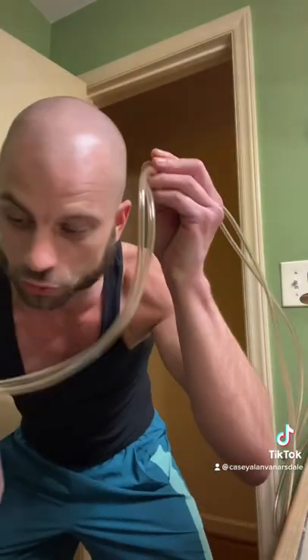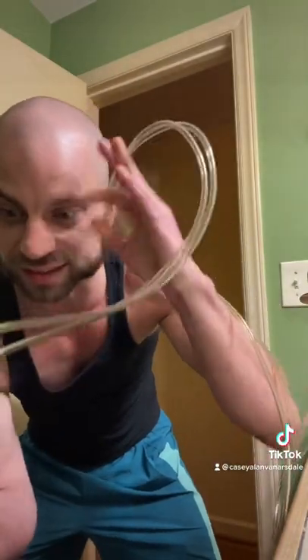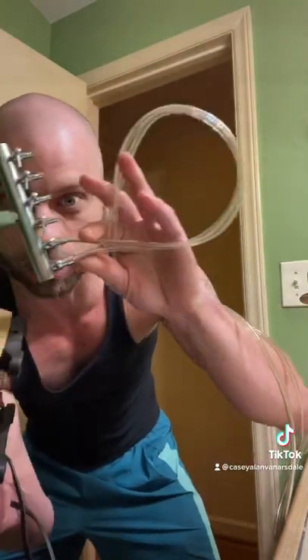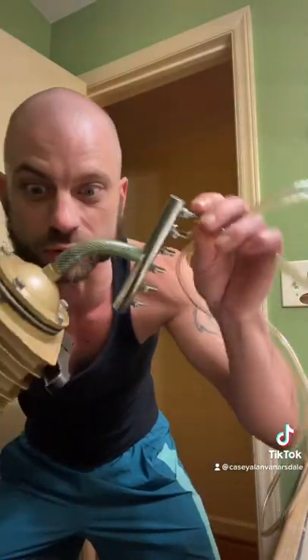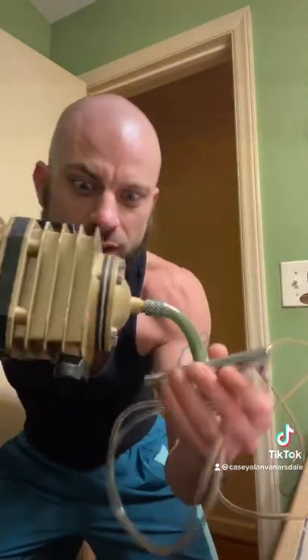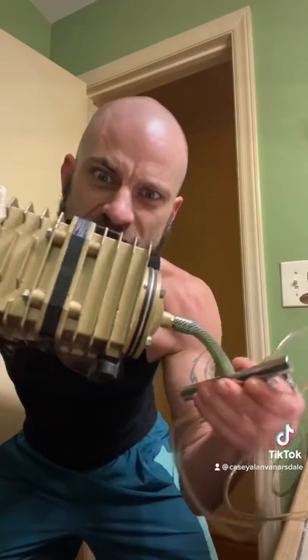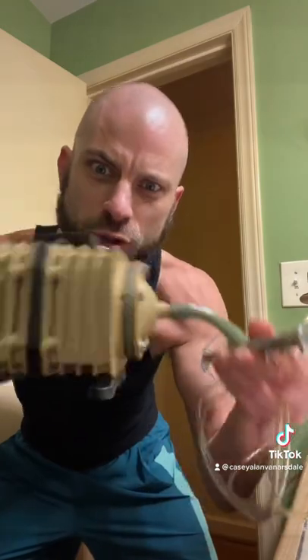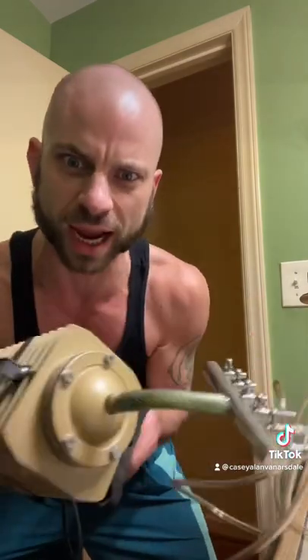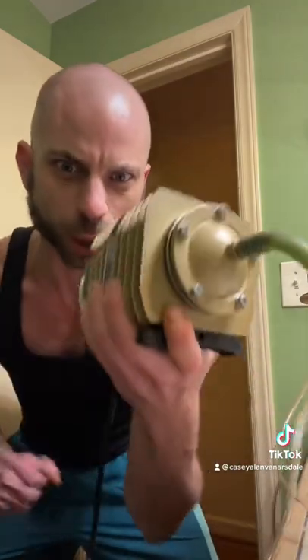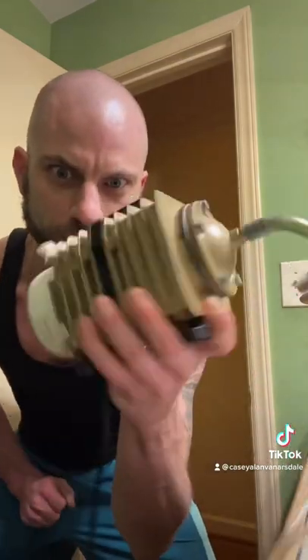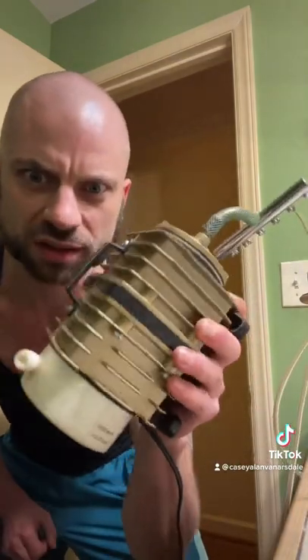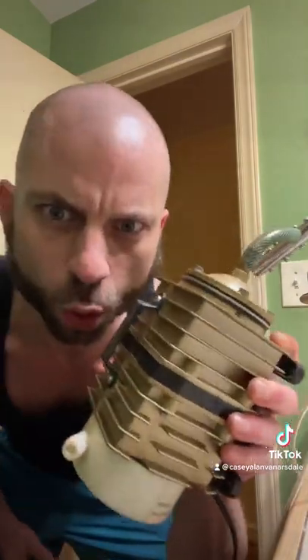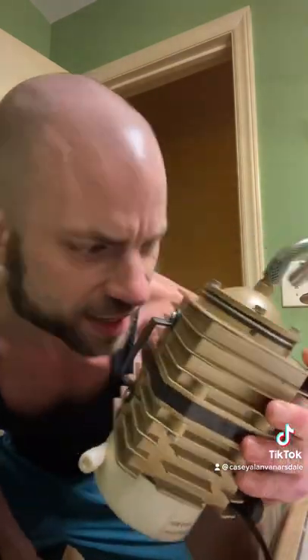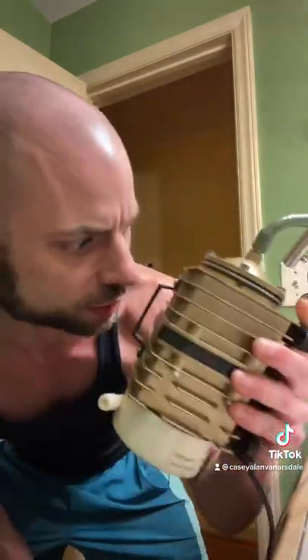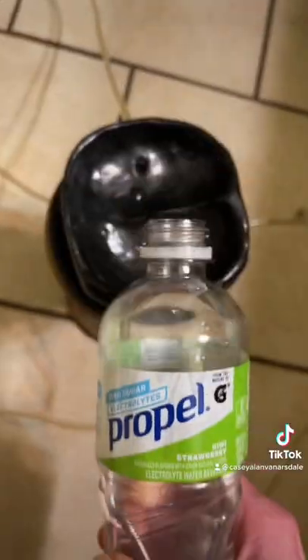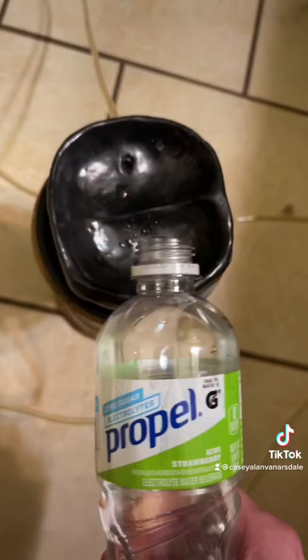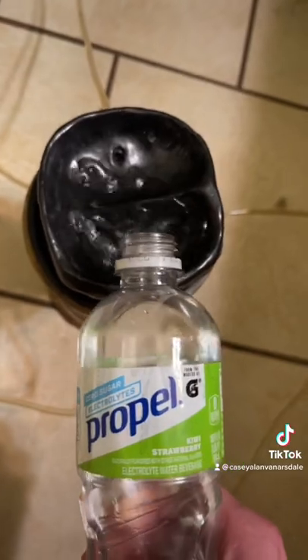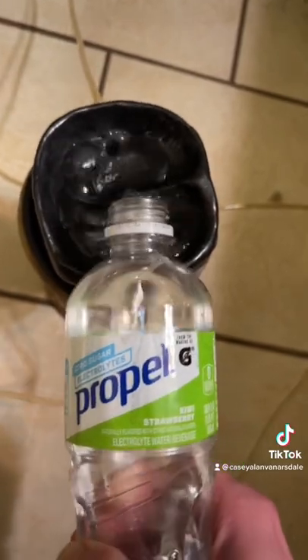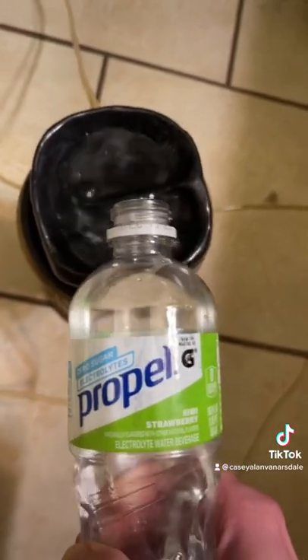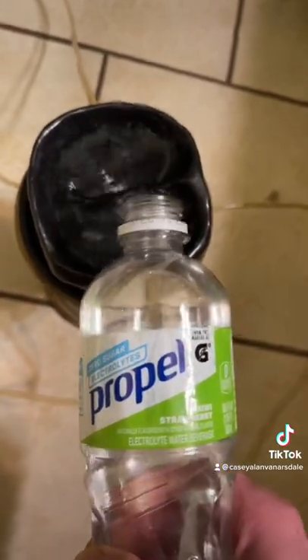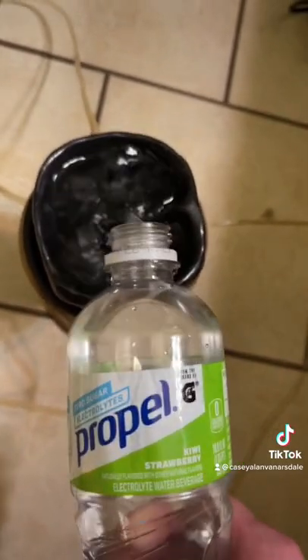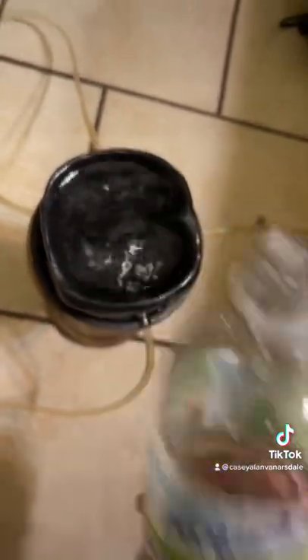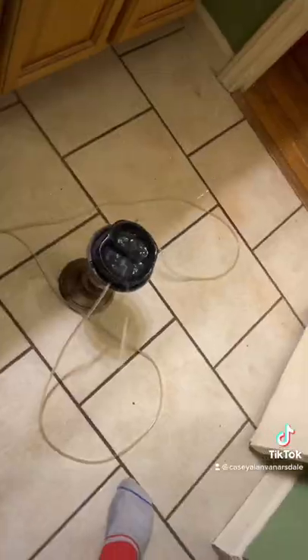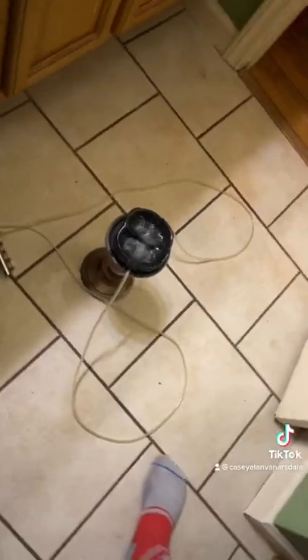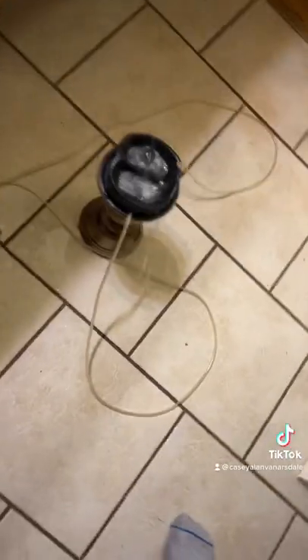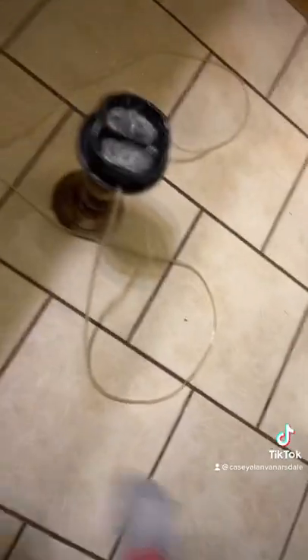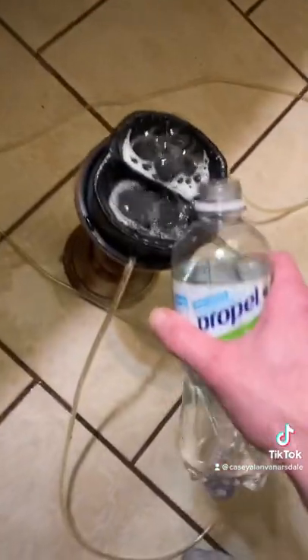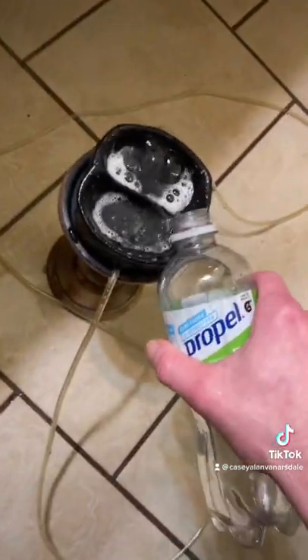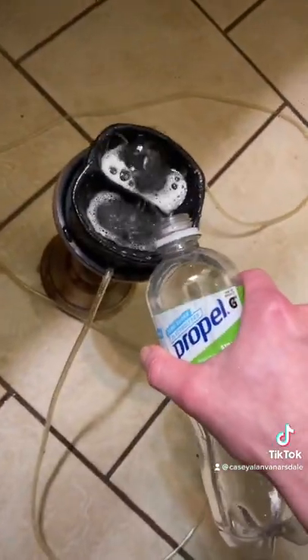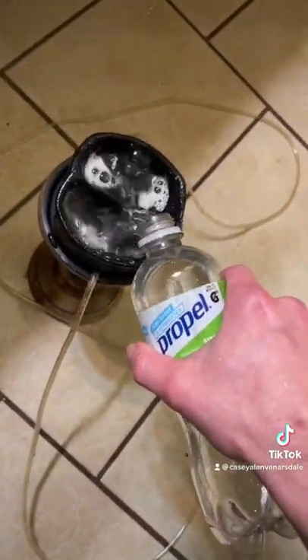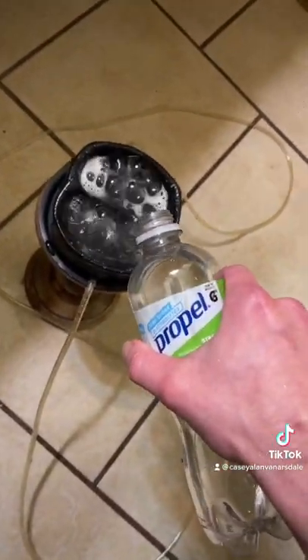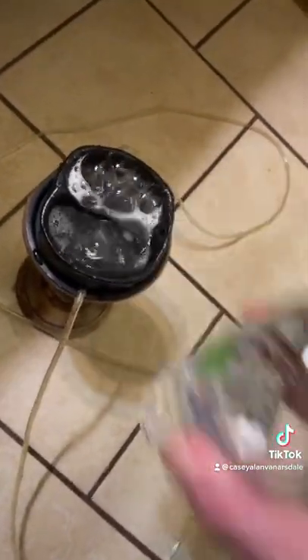This commercial grade air pump — it's like a Corvette's engine. I filled the reservoir with some propelled electrolyte fluid. That was too much air, a little bit too much — there we go.